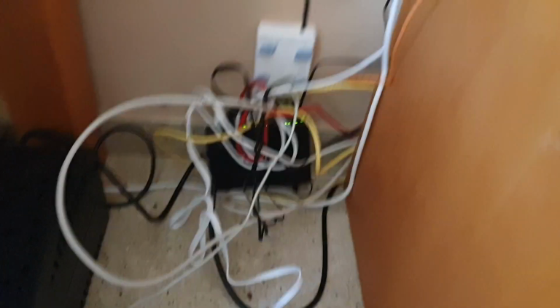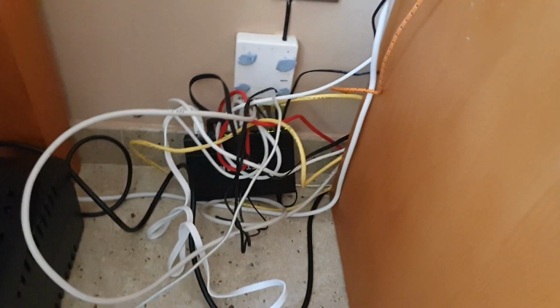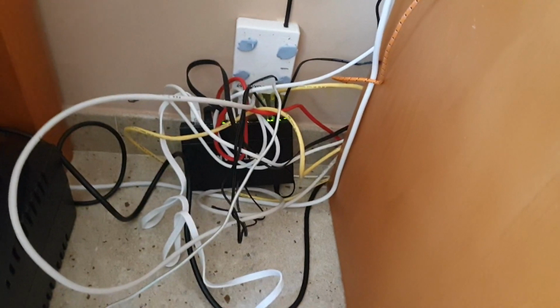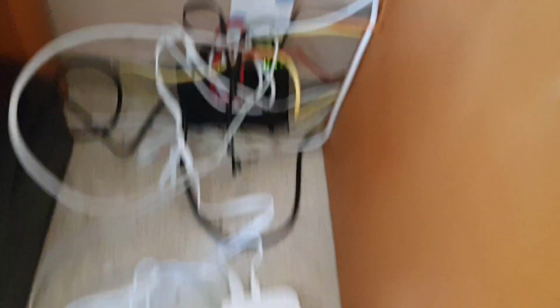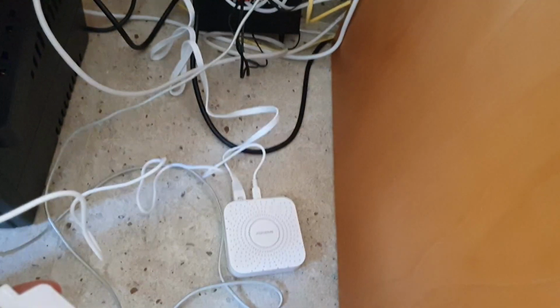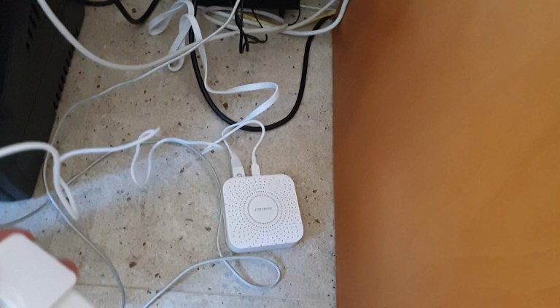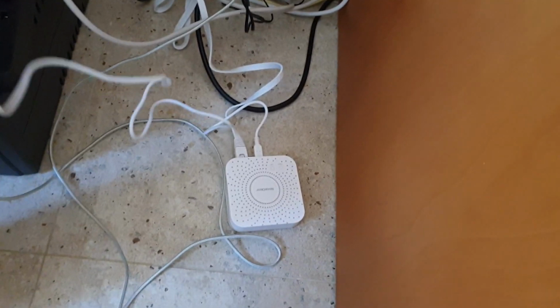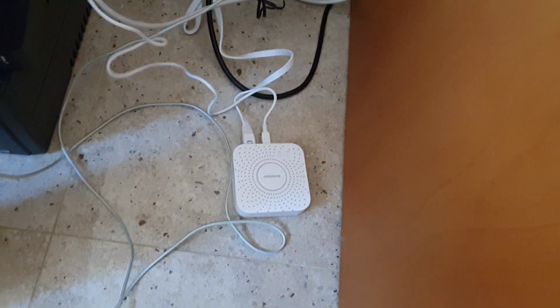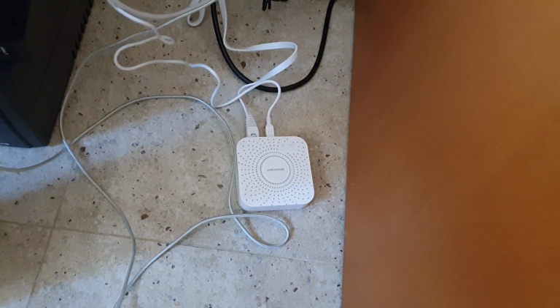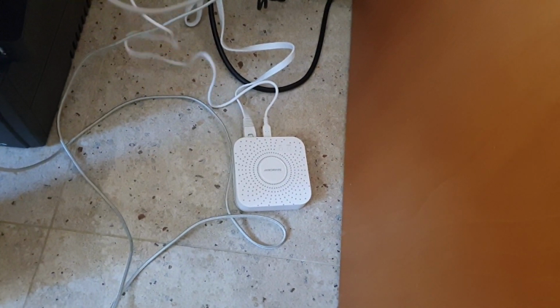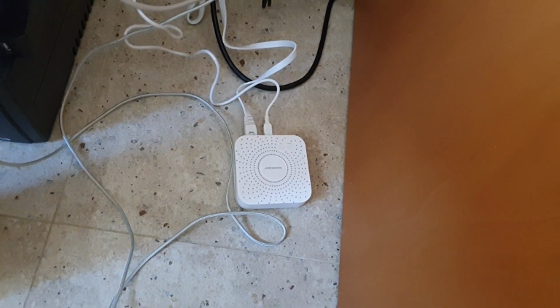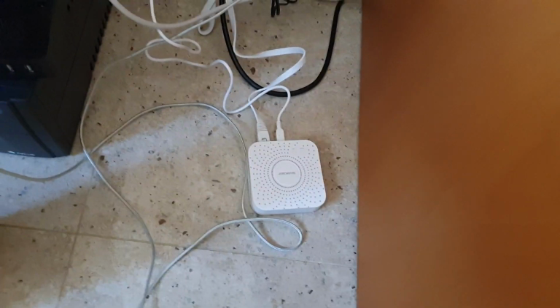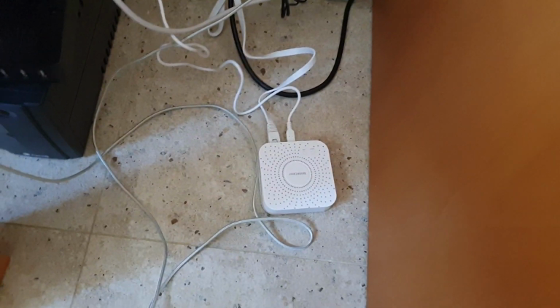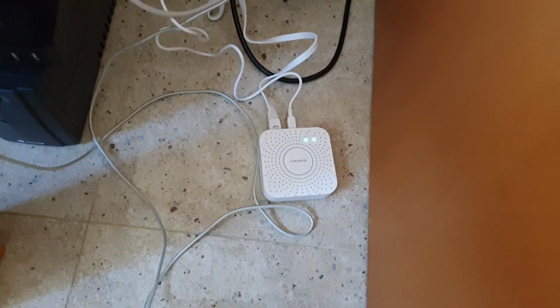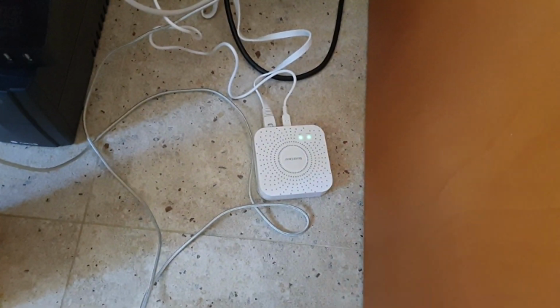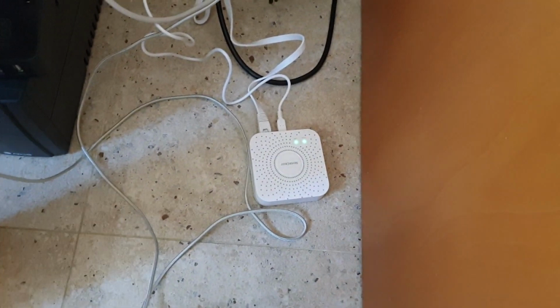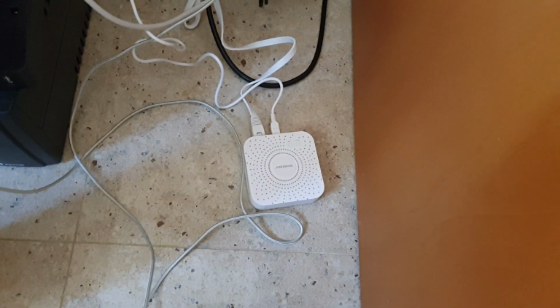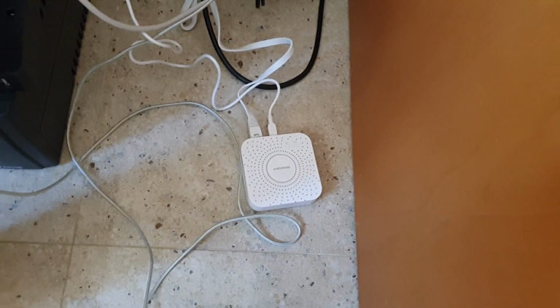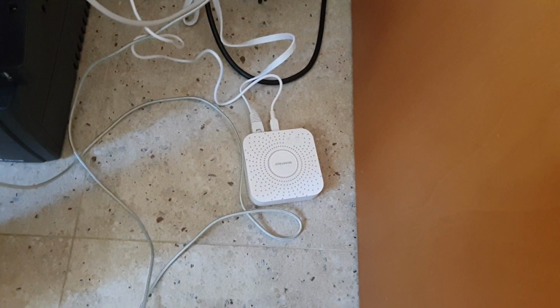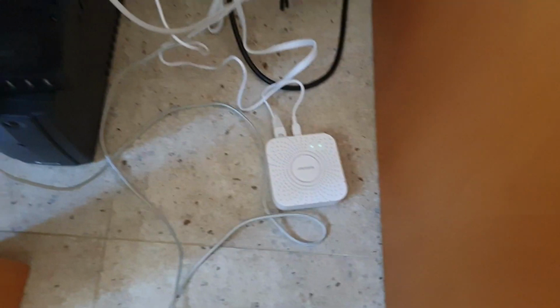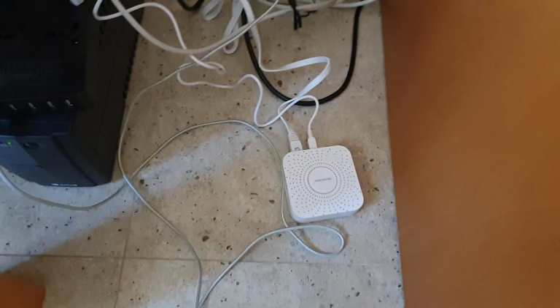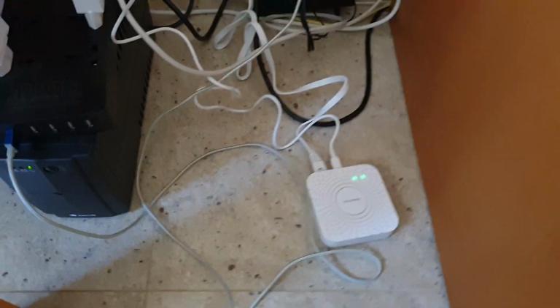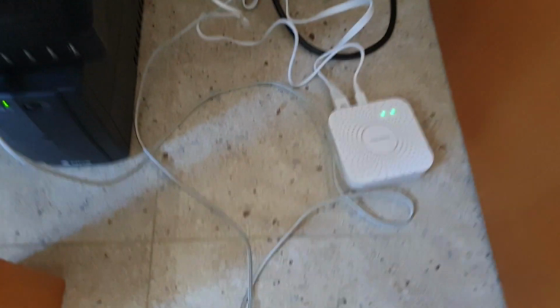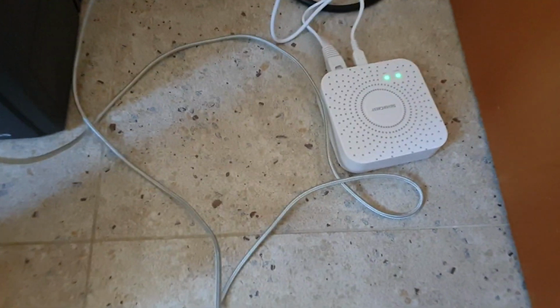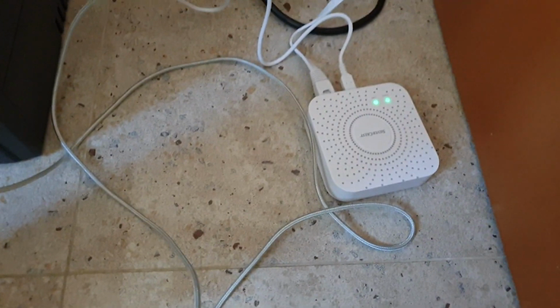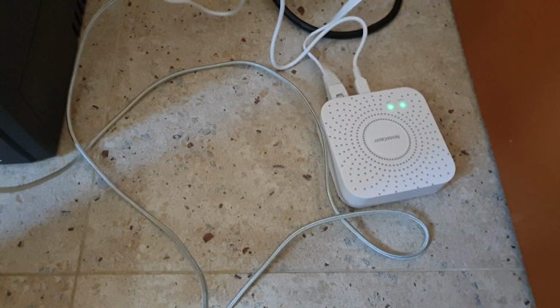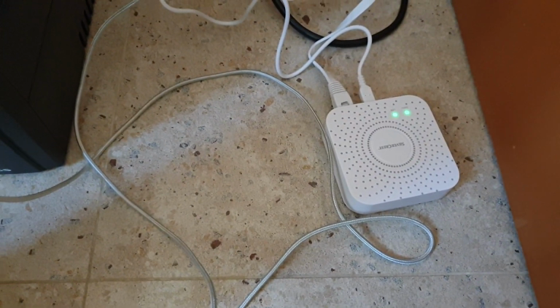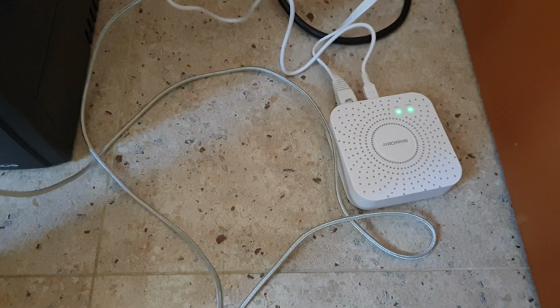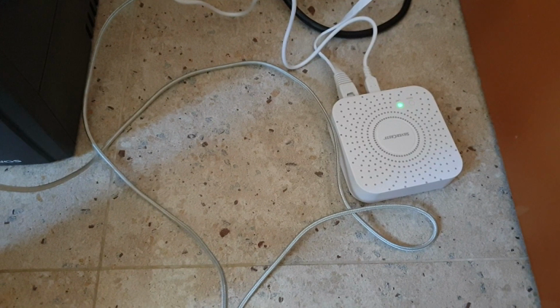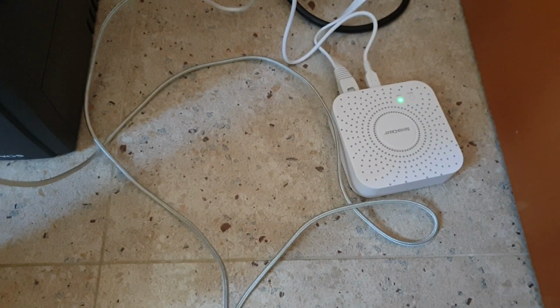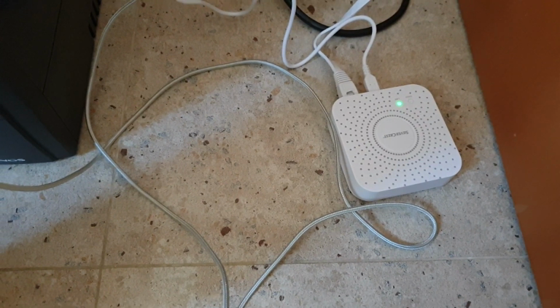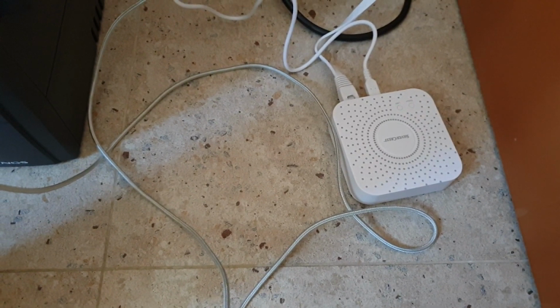I immediately set out to install the gateway. It connects to the router or a network switch using an Ethernet cable. It is not possible to connect it via Wi-Fi, so you are limited with regards to where you can place it.